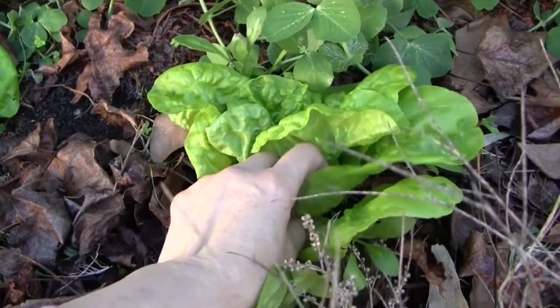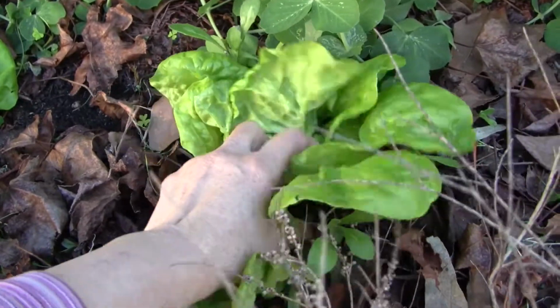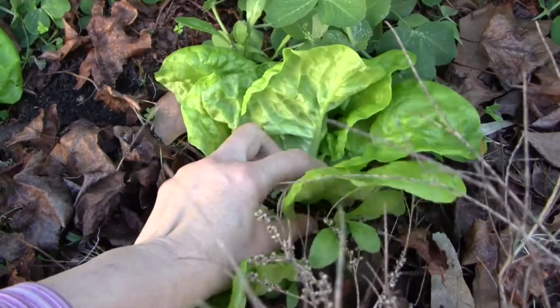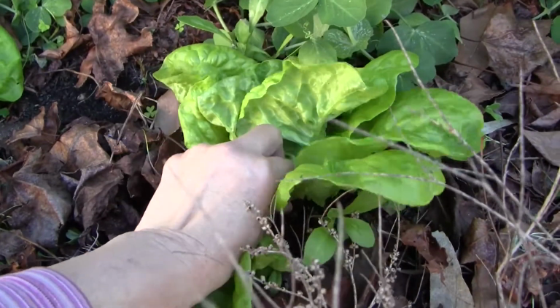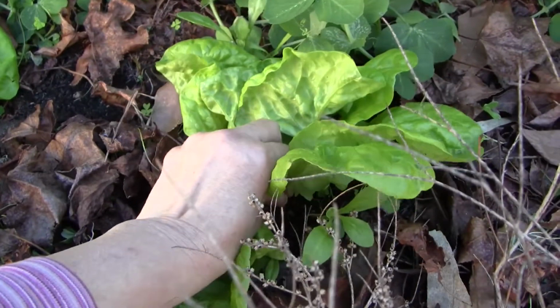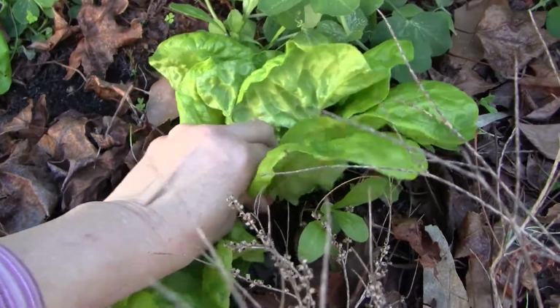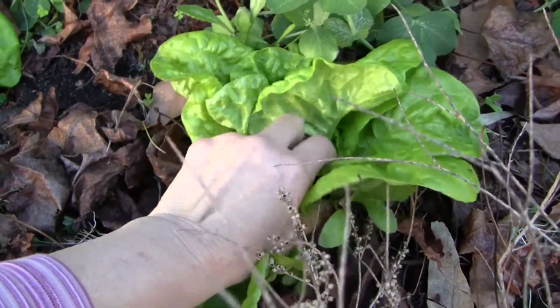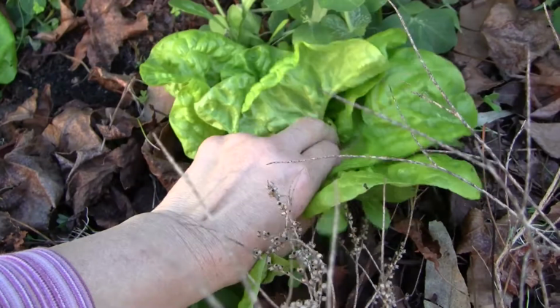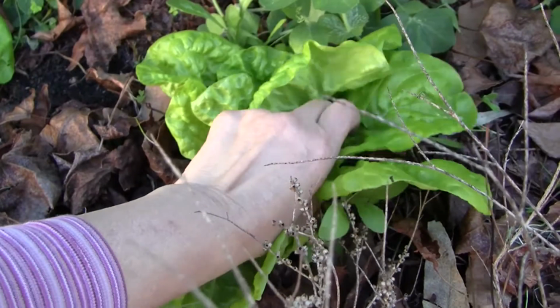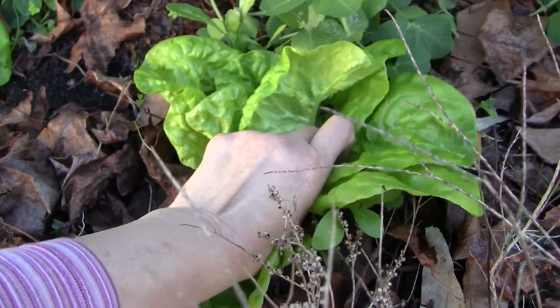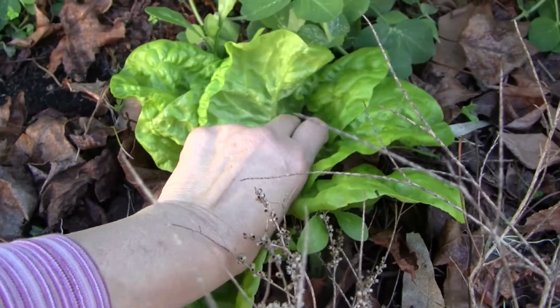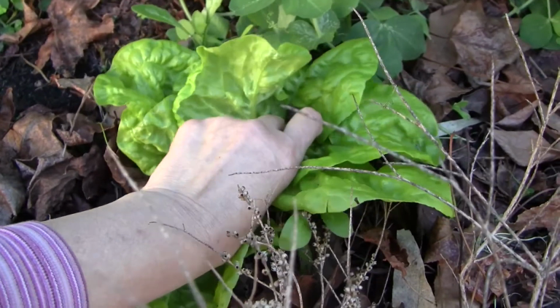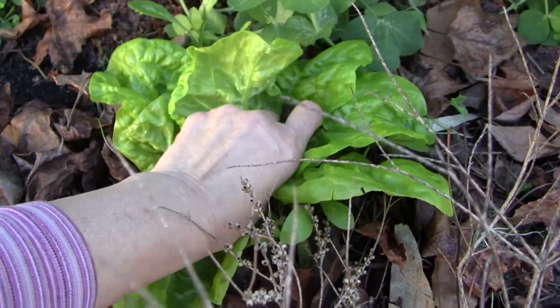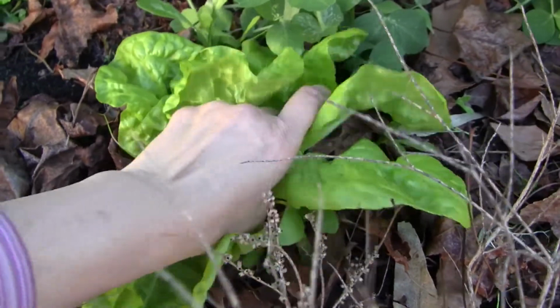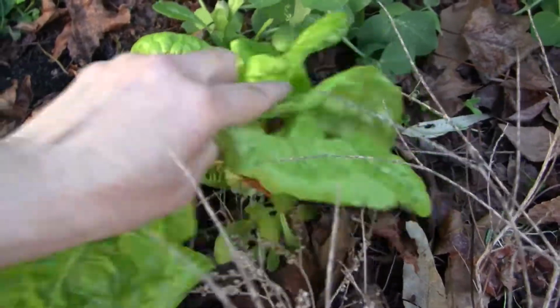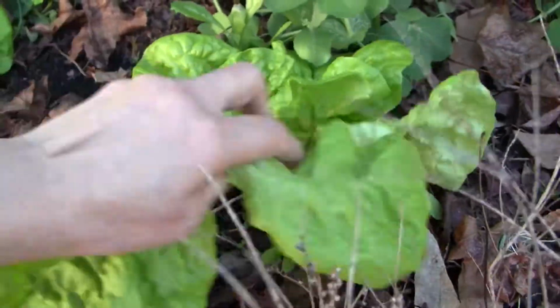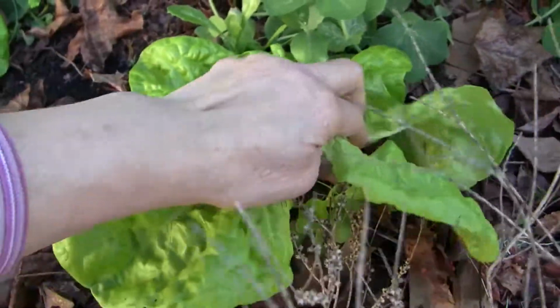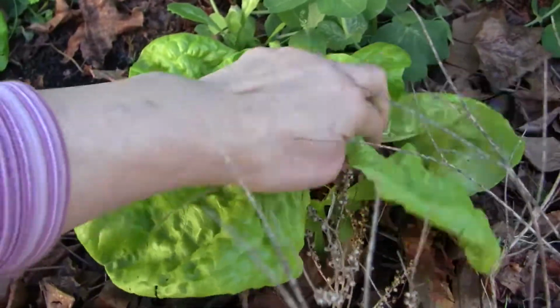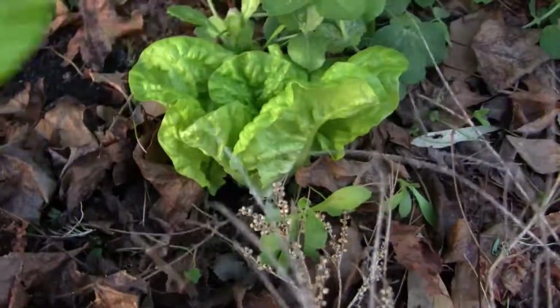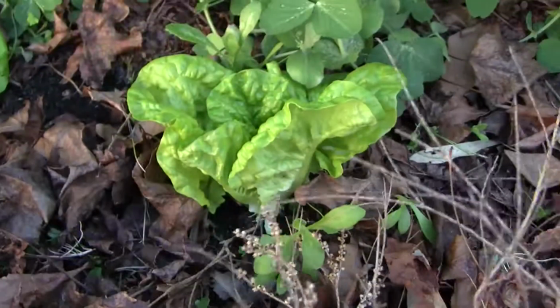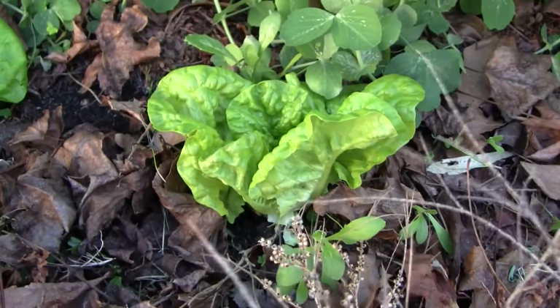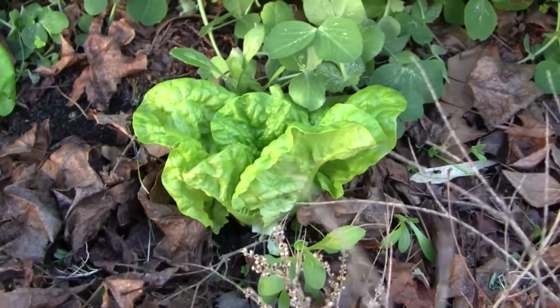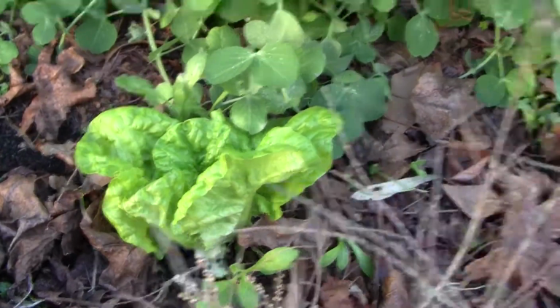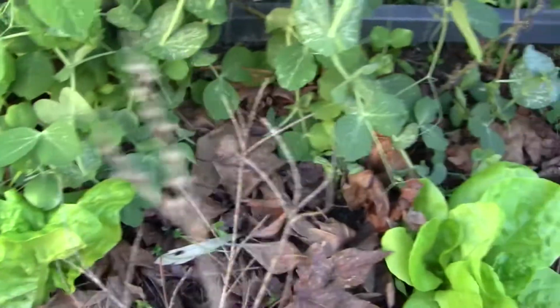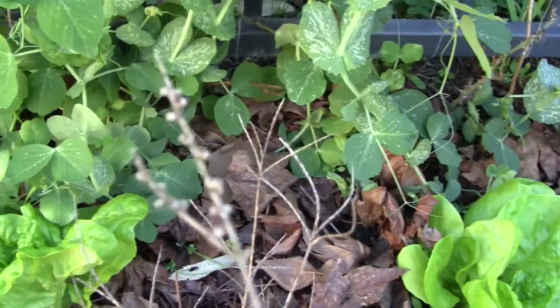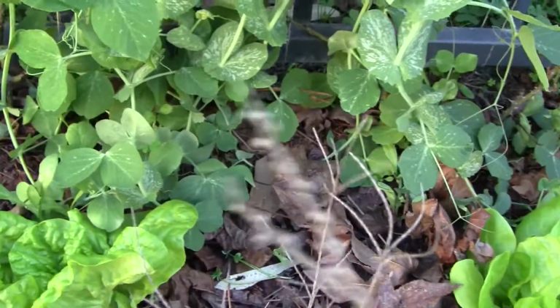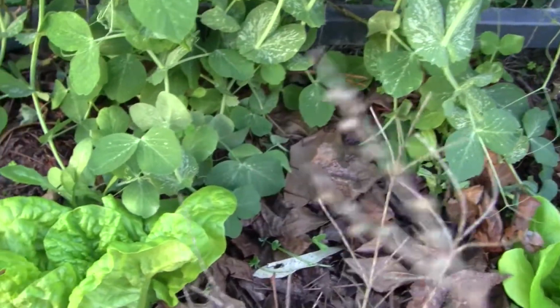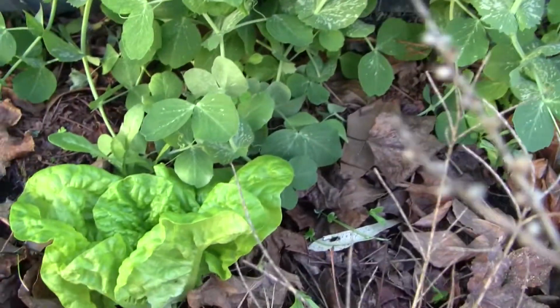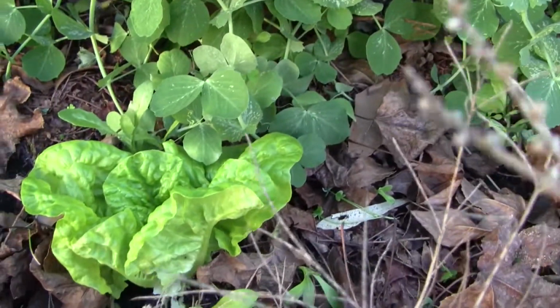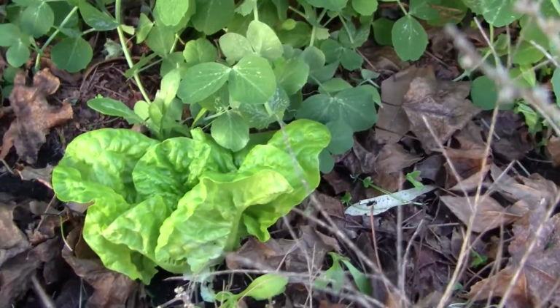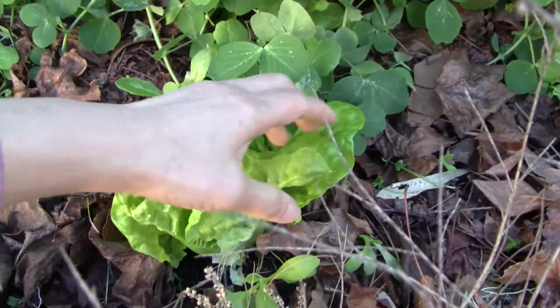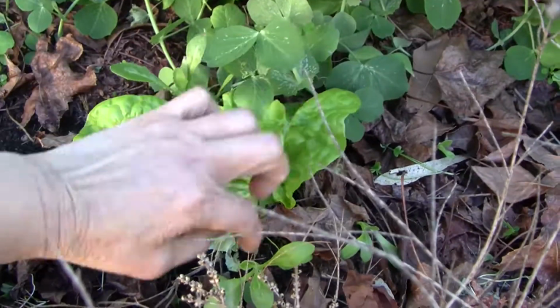What I do is pluck out the leaves from the outside and they will grow back again. It's just a wonderful thing to have in the garden — you have a continuous supply of lettuces for a whole season.